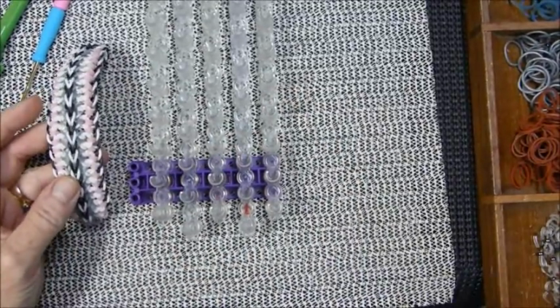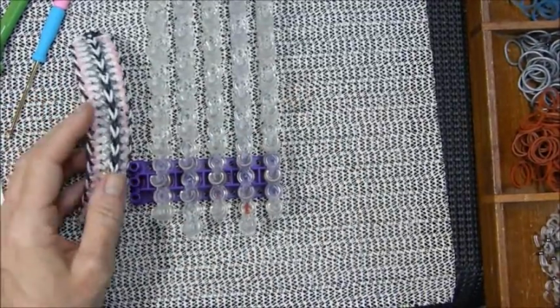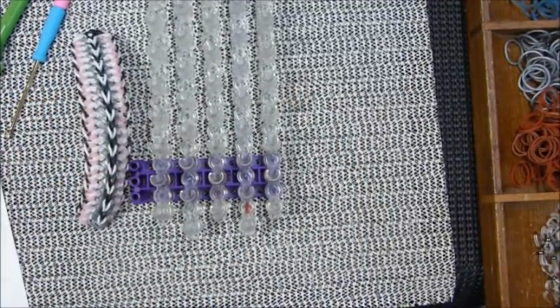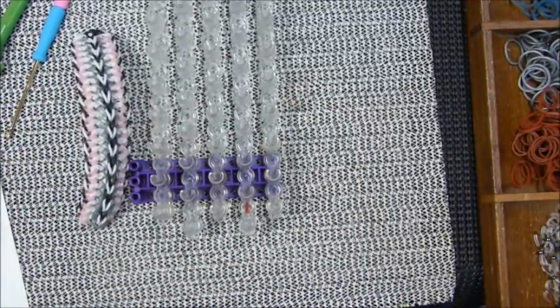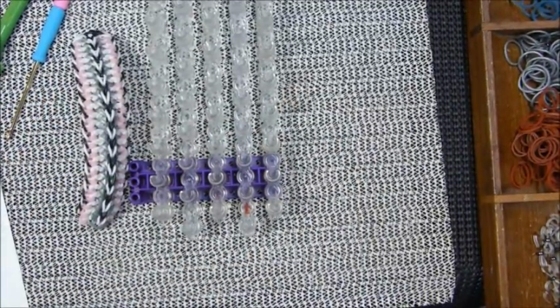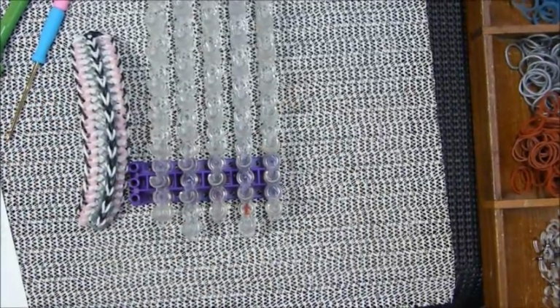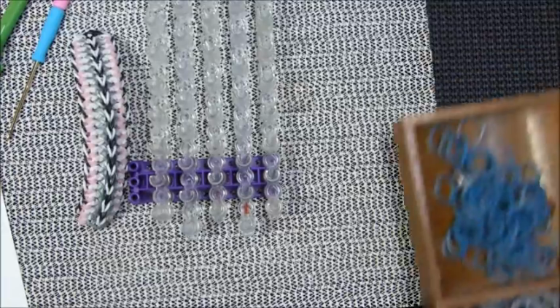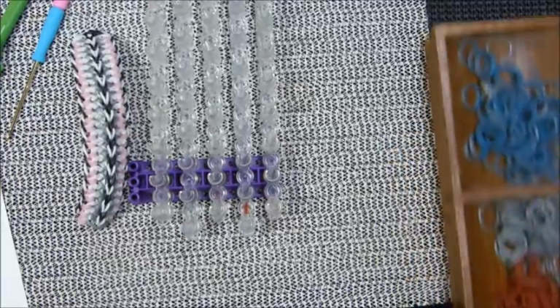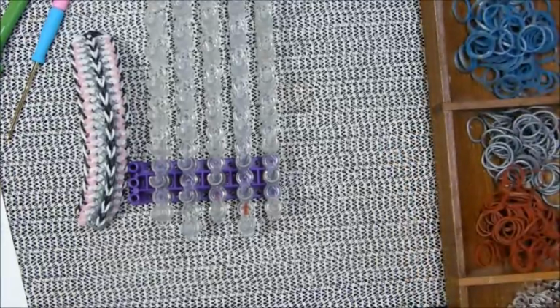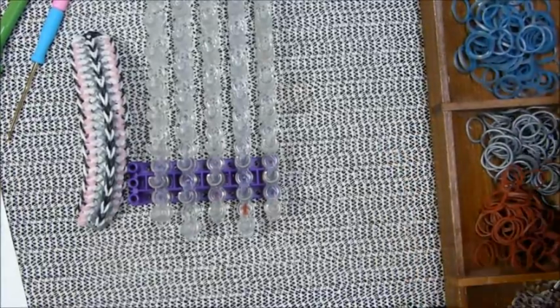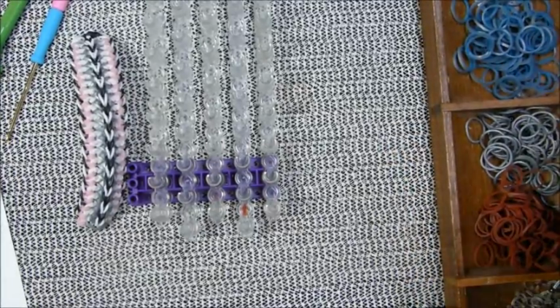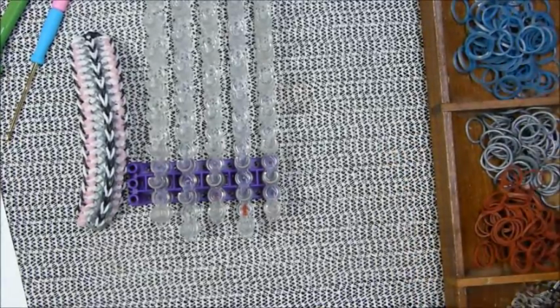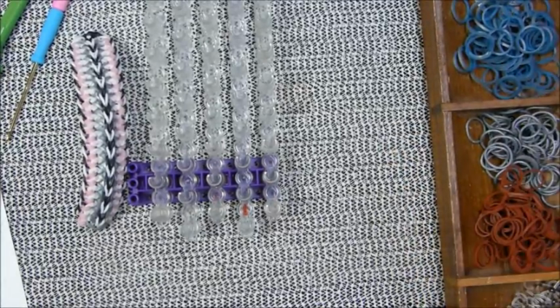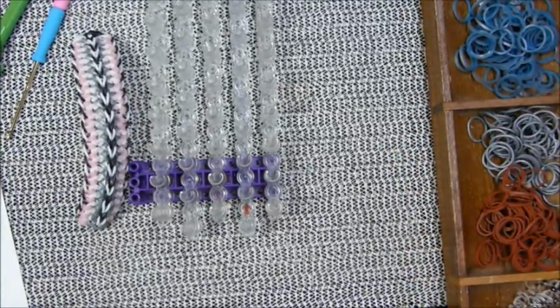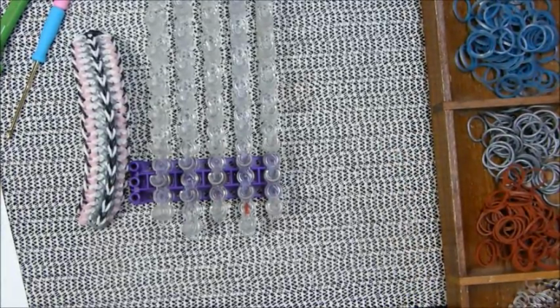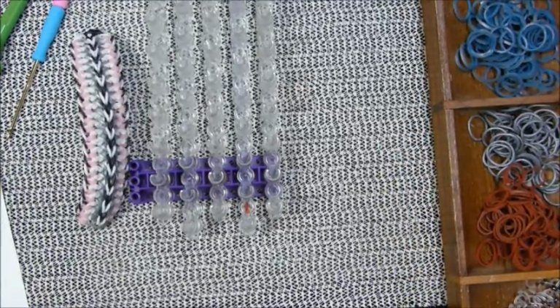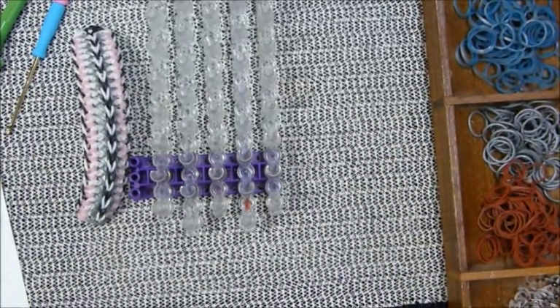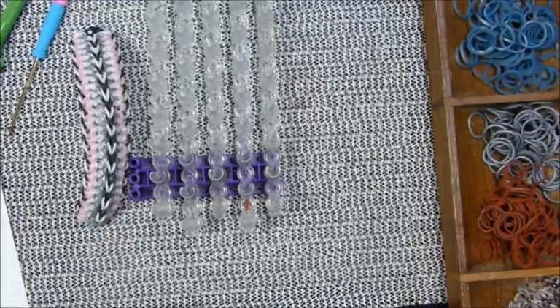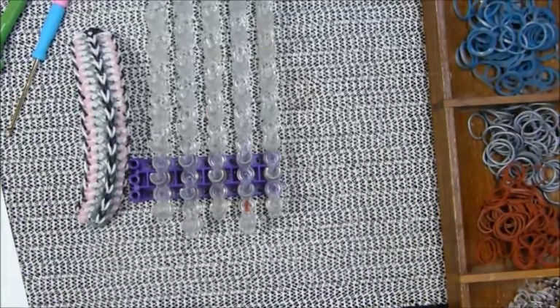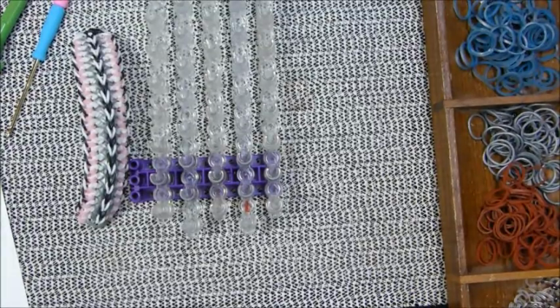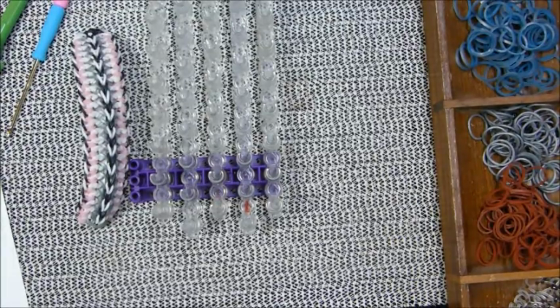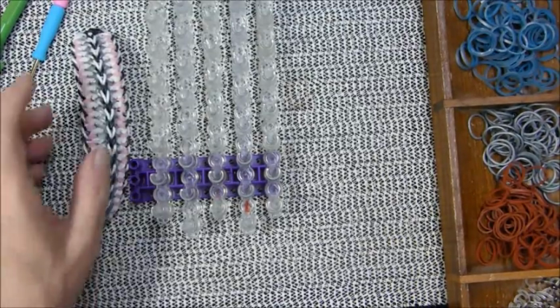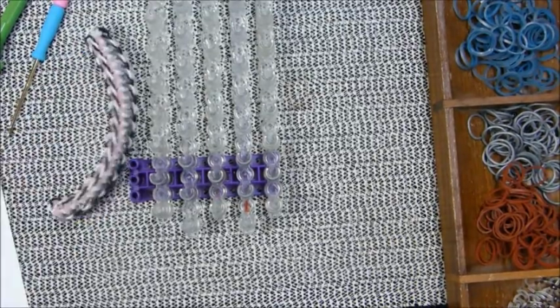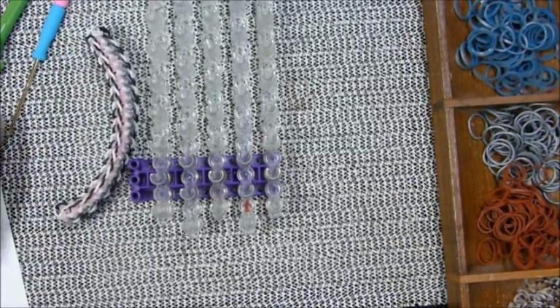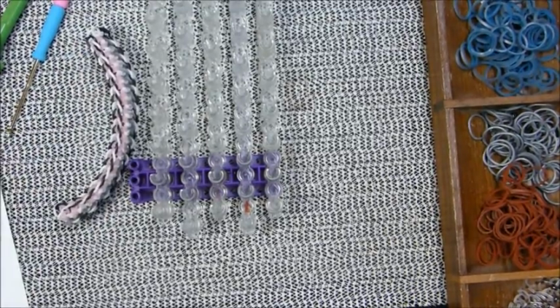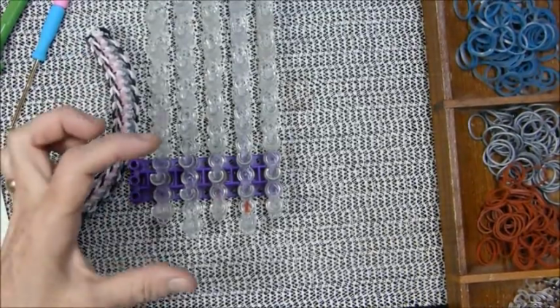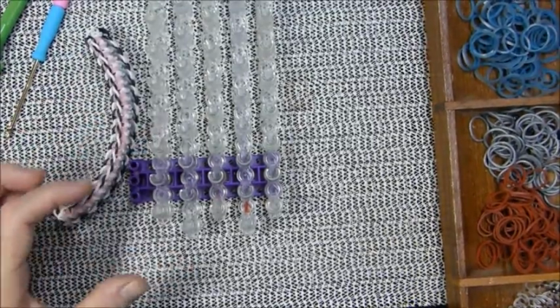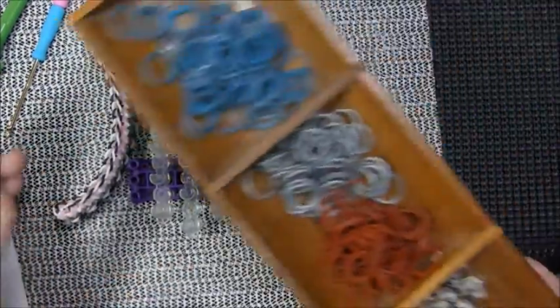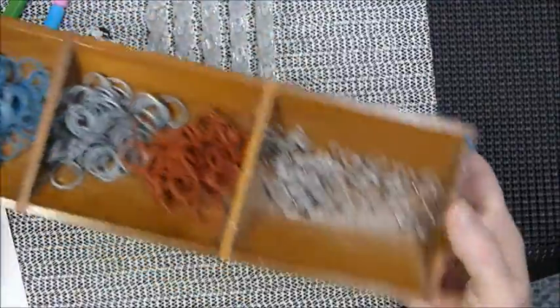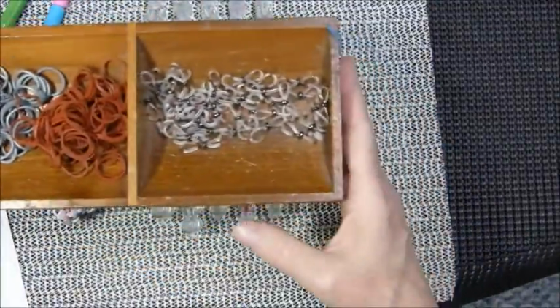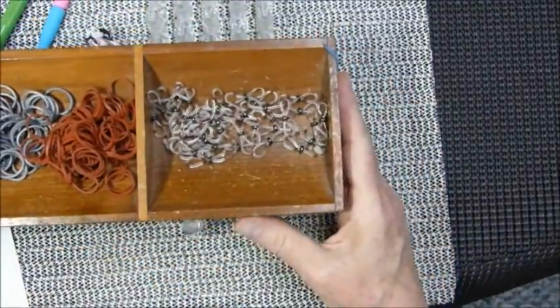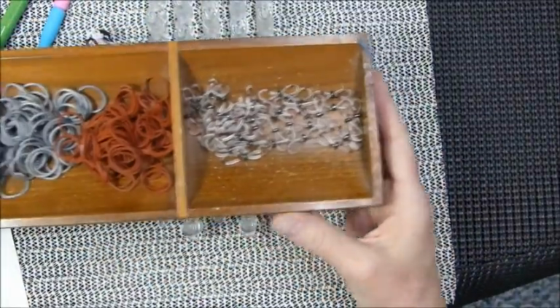Oh, where's my little sample? I thought I had everything on me but now I don't know where it went. I had a little sample about this long of what I had done.